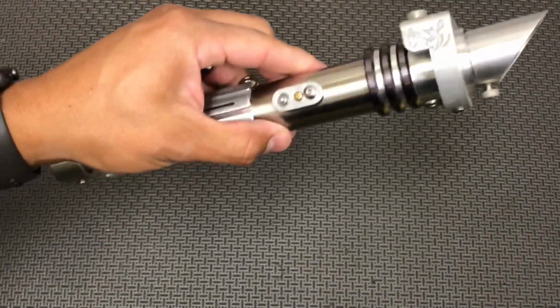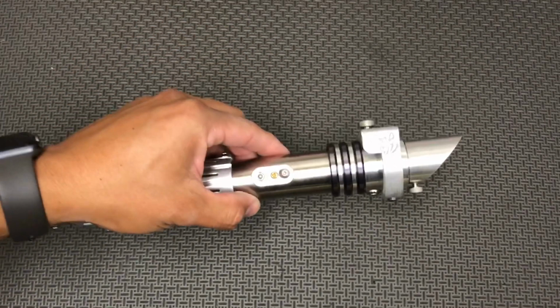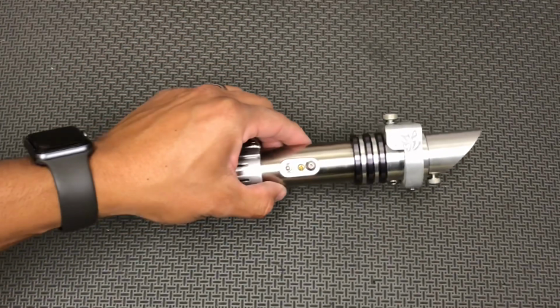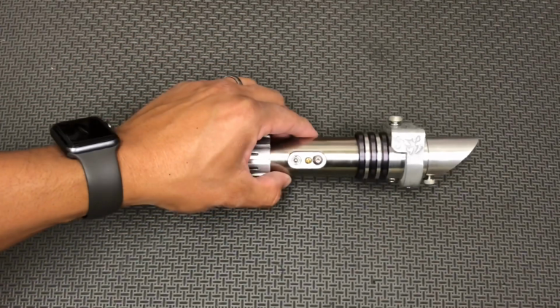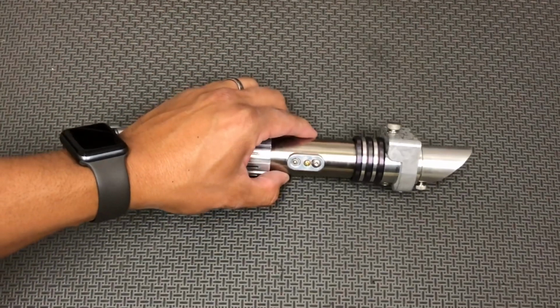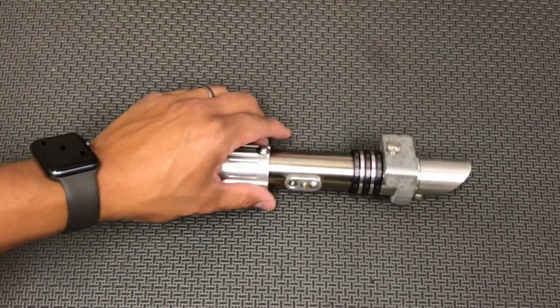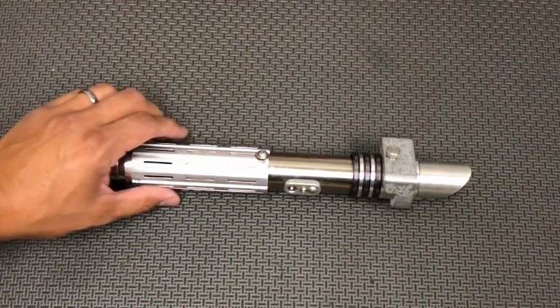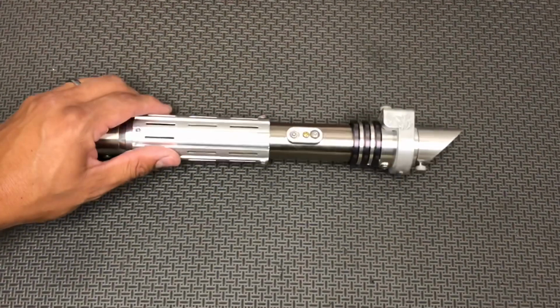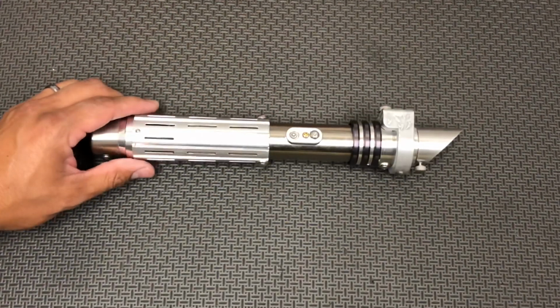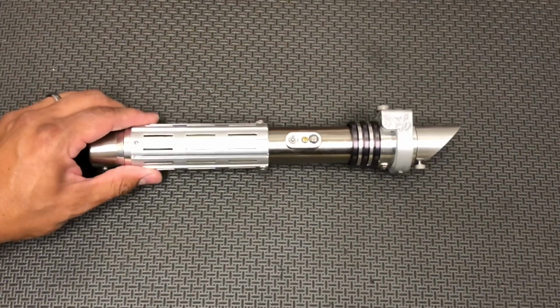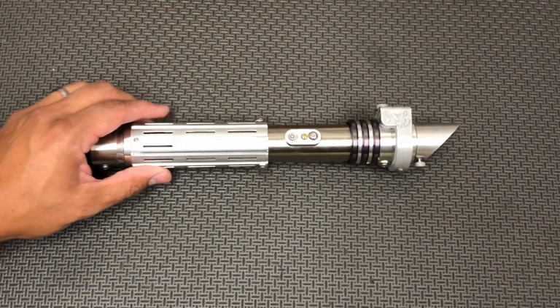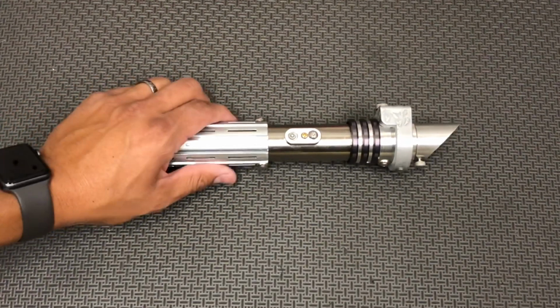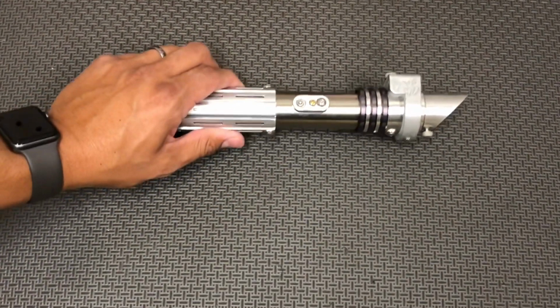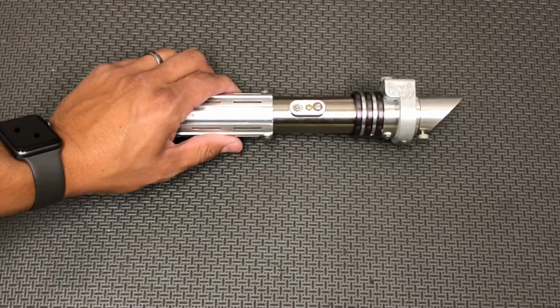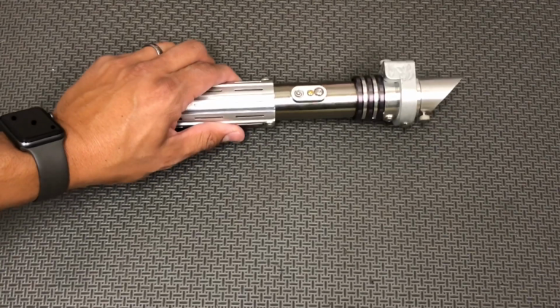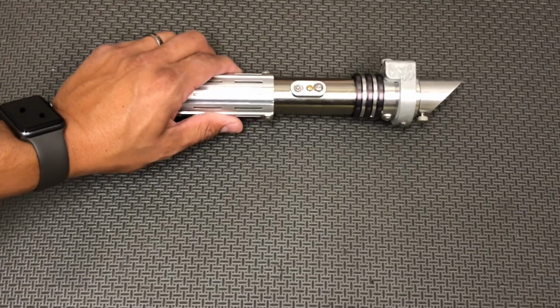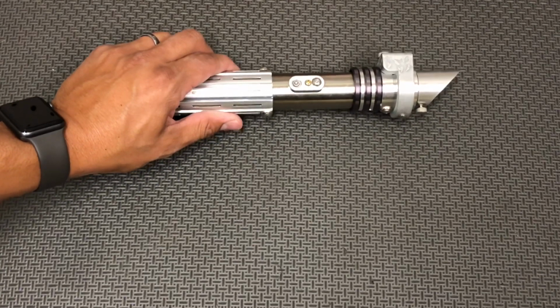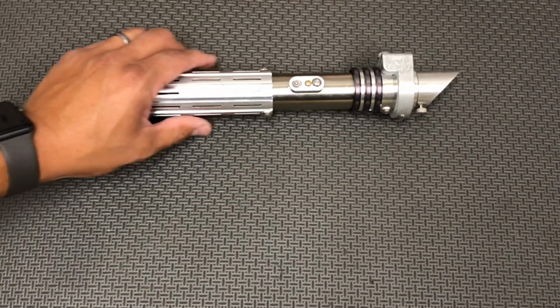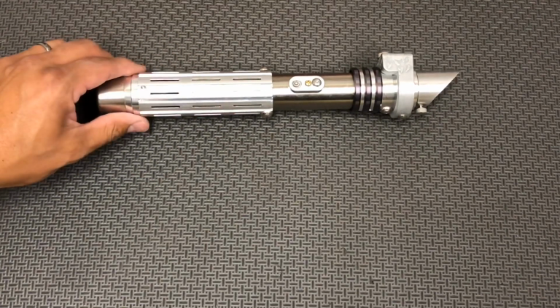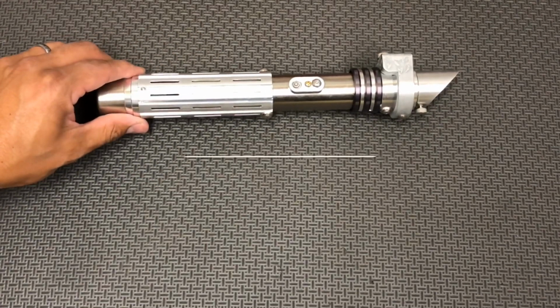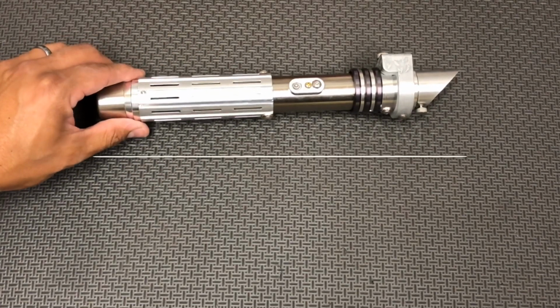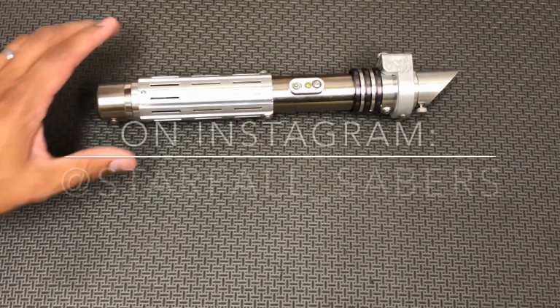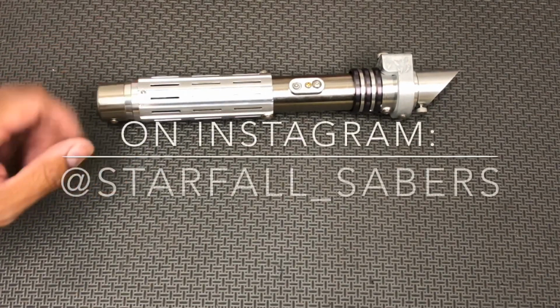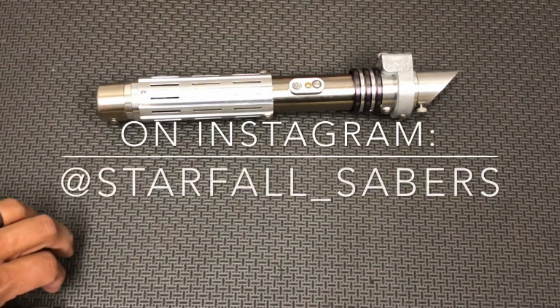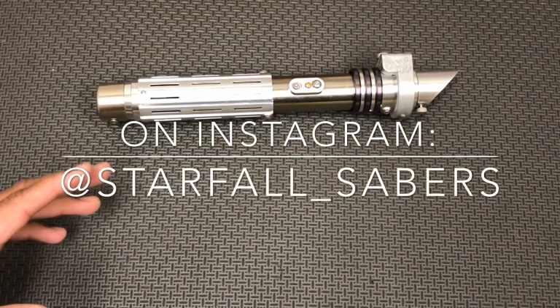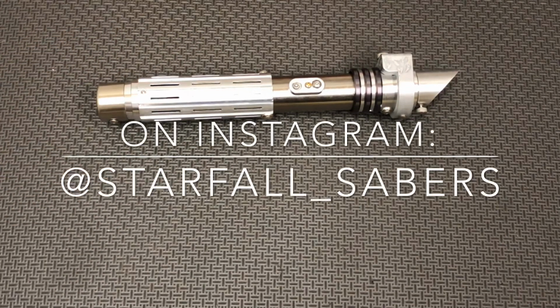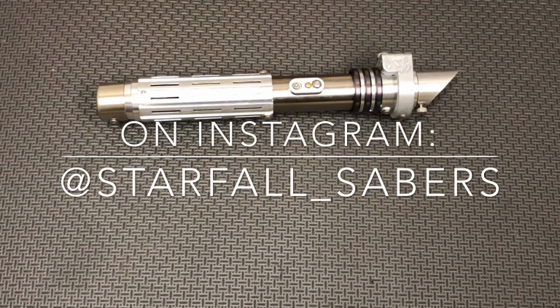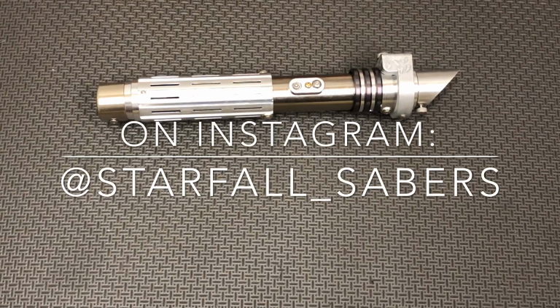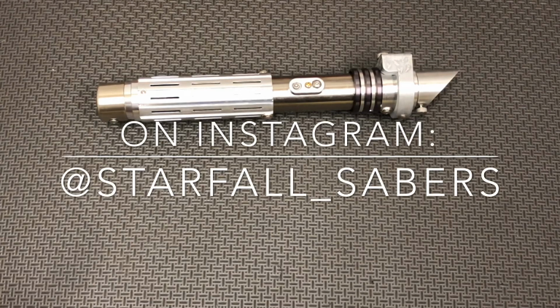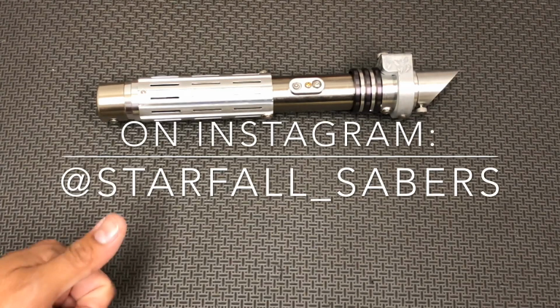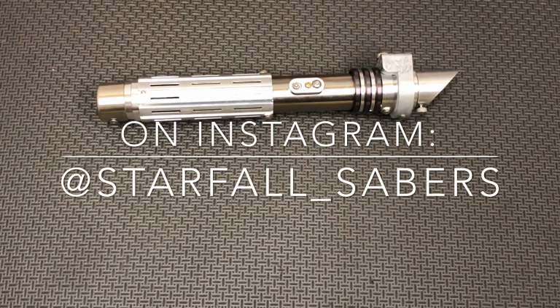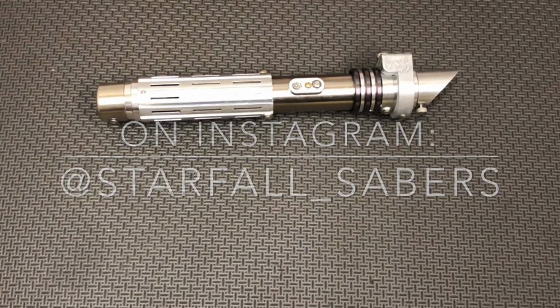All right, so there you have it — that's the basic instruction on how to operate this custom saber. As always, feel free to give me a follow on Instagram, like and subscribe to the channel, and we'll see you at the next reveal. Thanks guys!